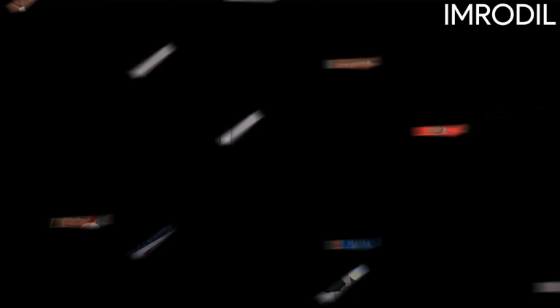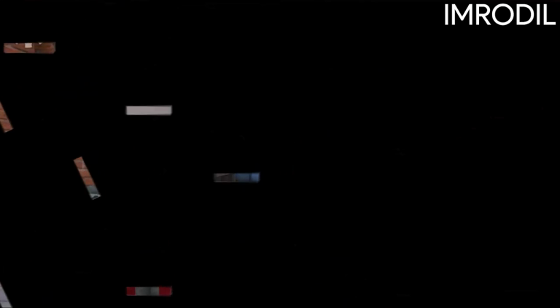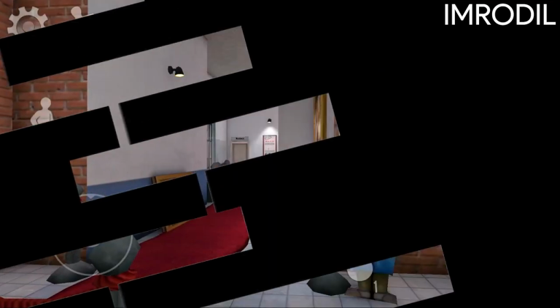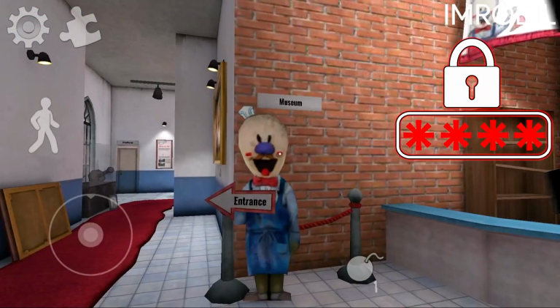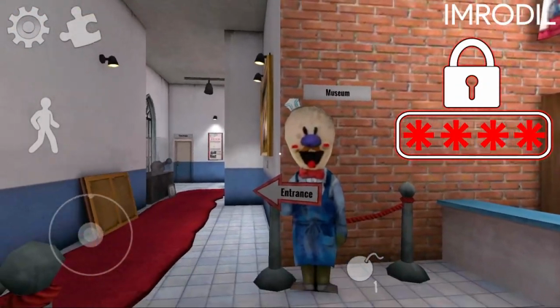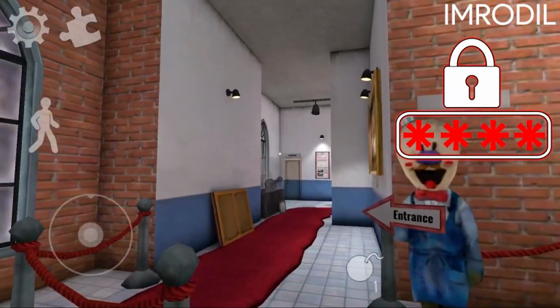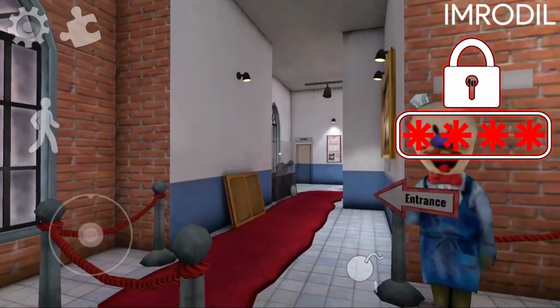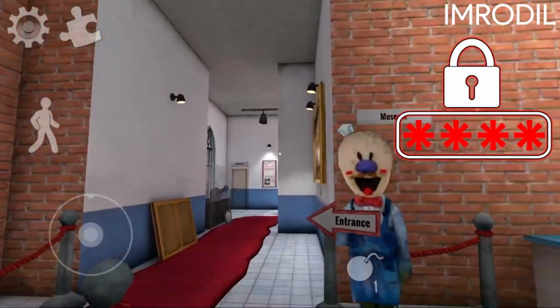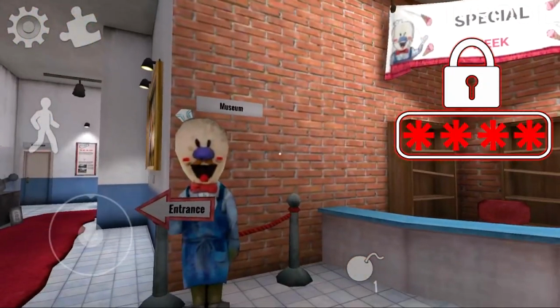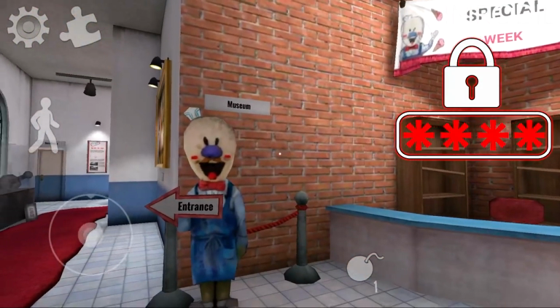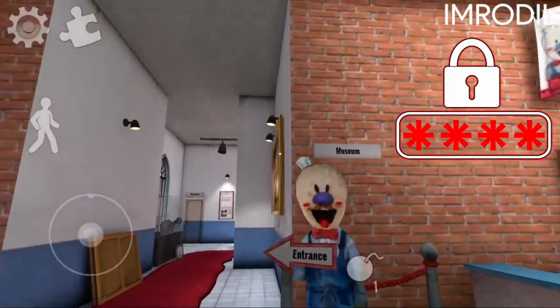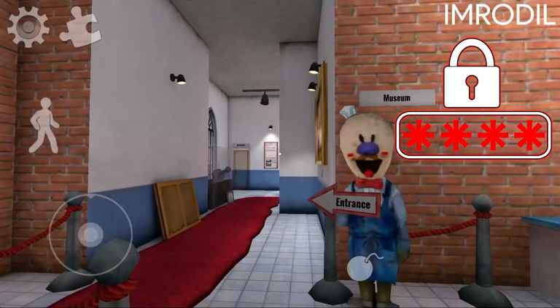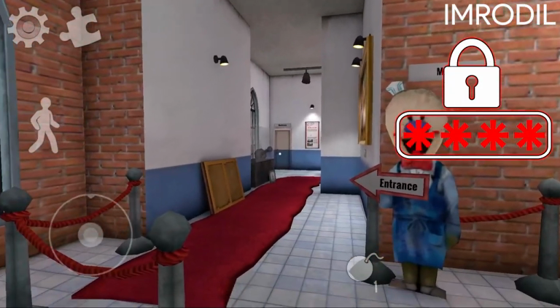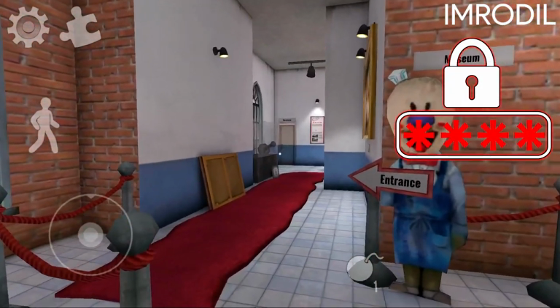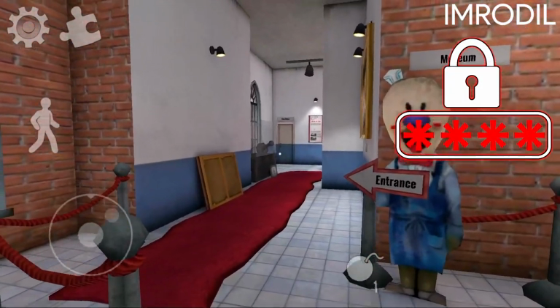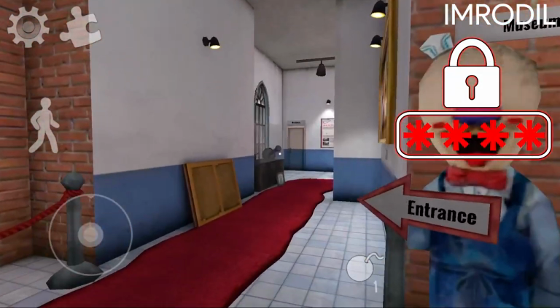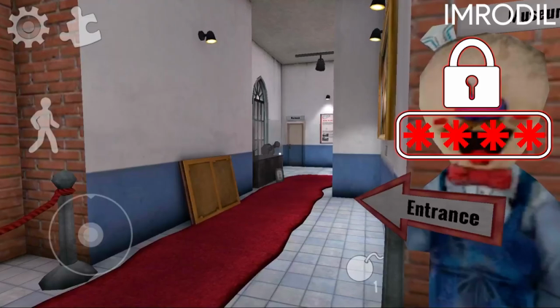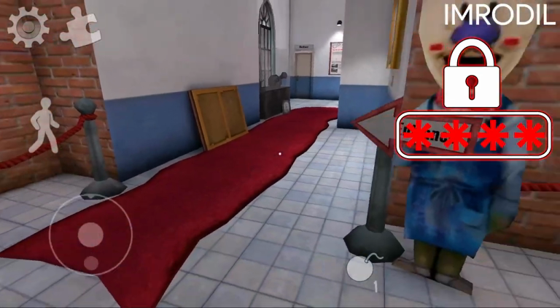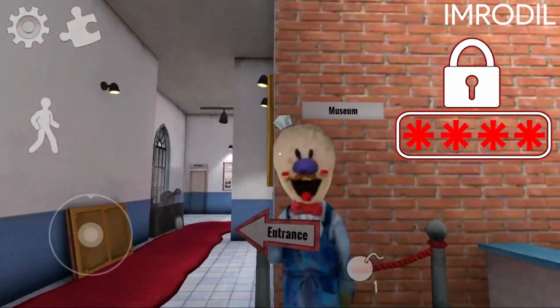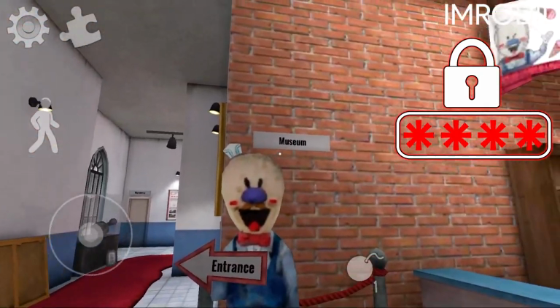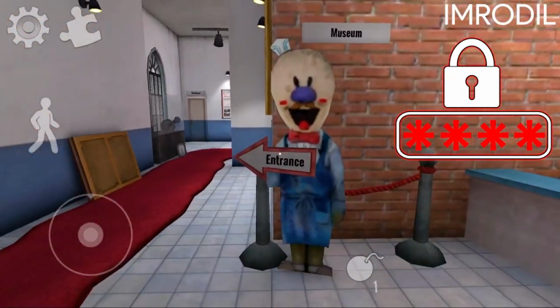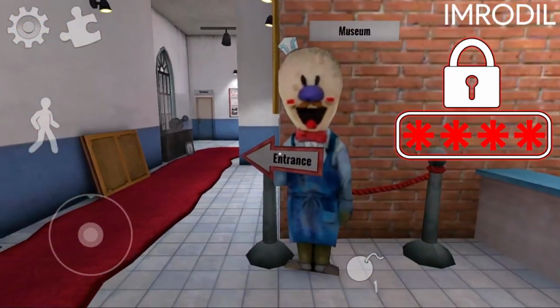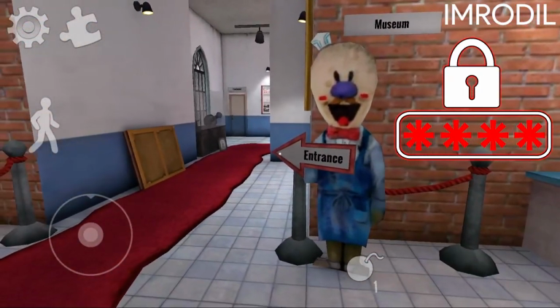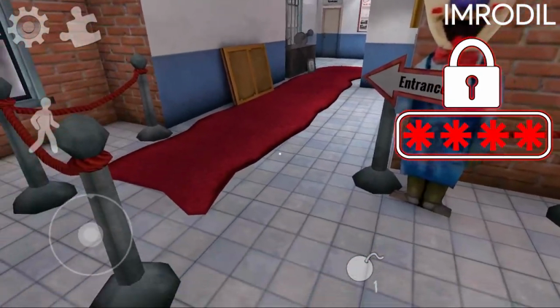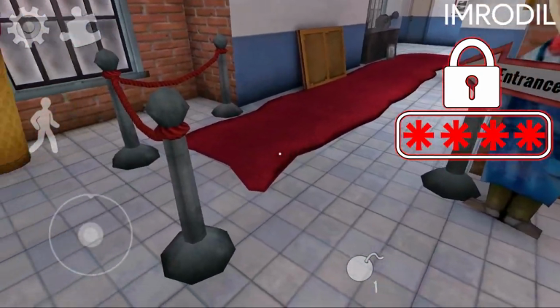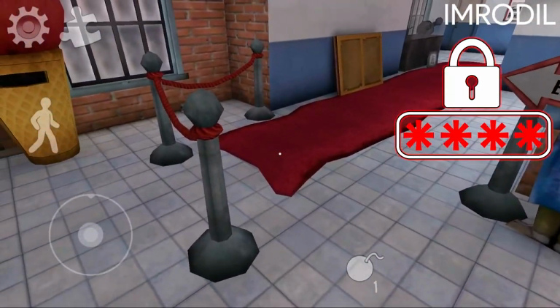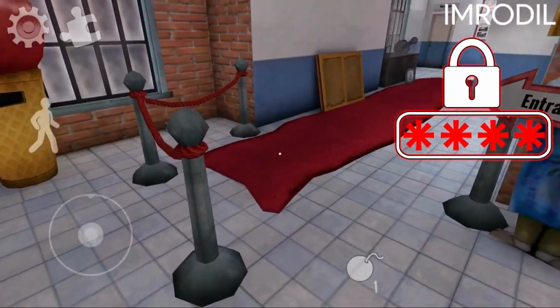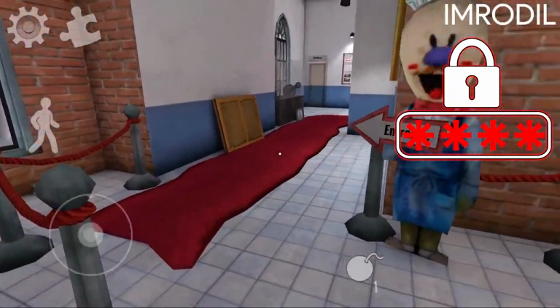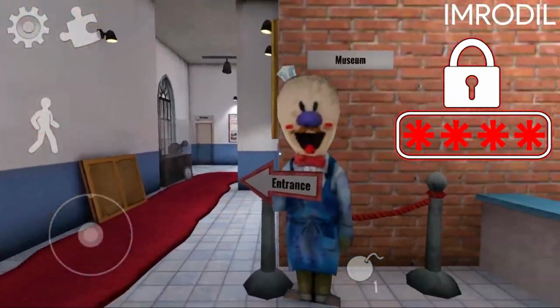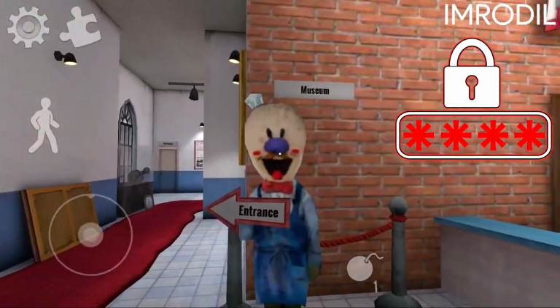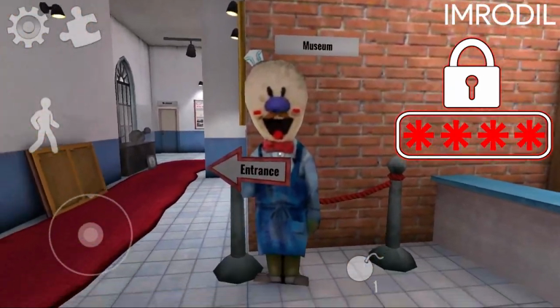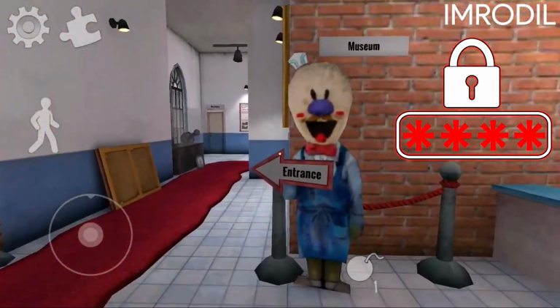Guys, I'm gonna show you how to get Electrogun. First, we need to go to the museum and start from the entrance.